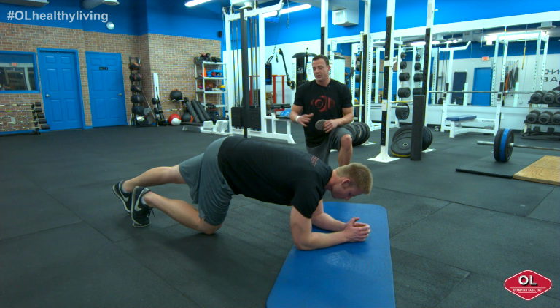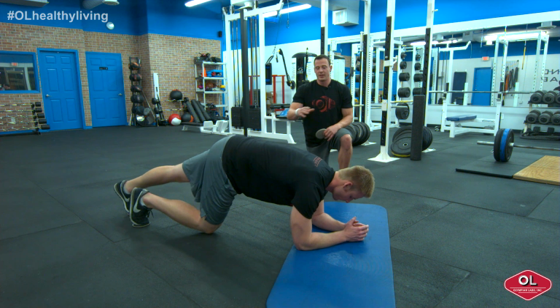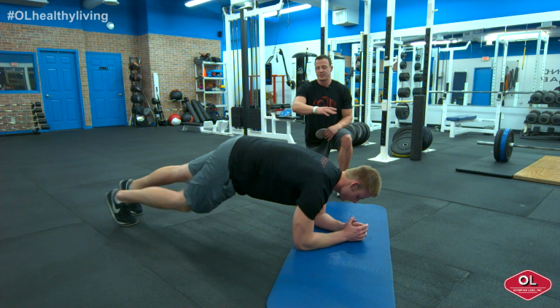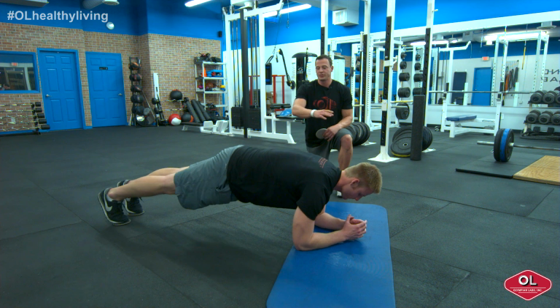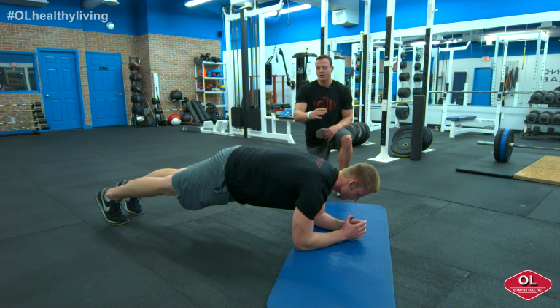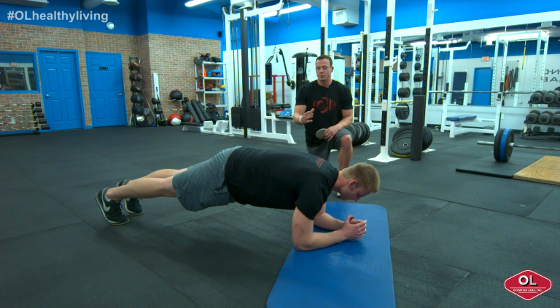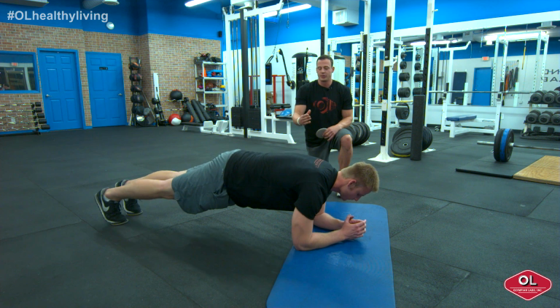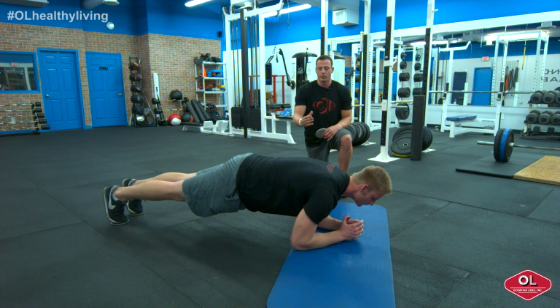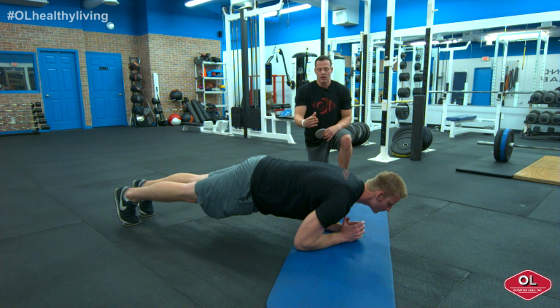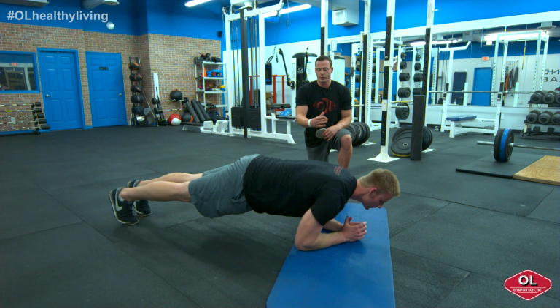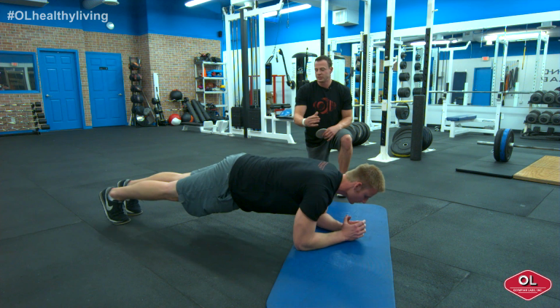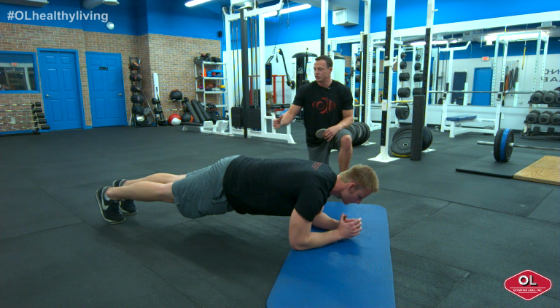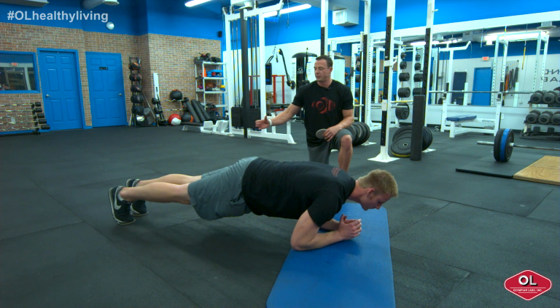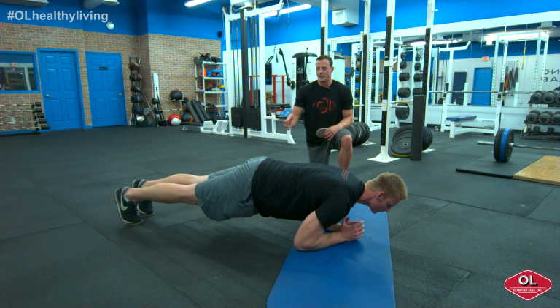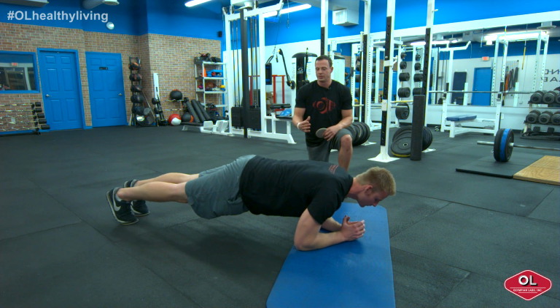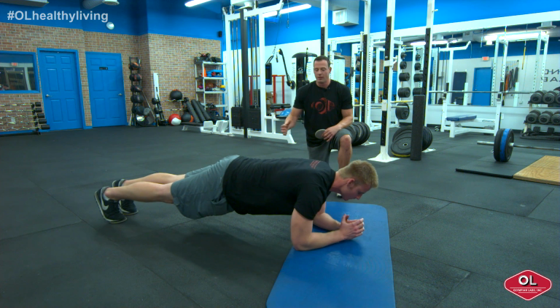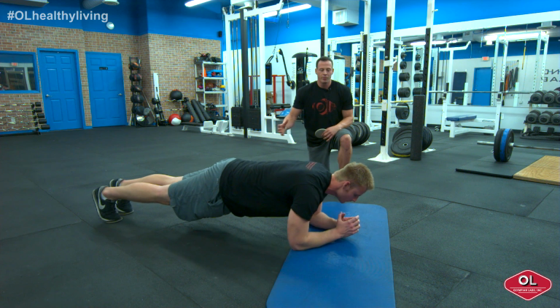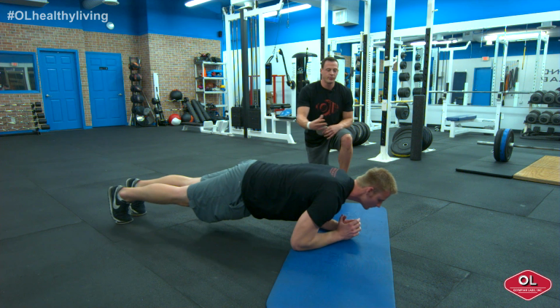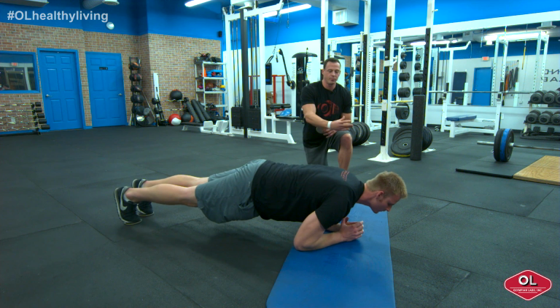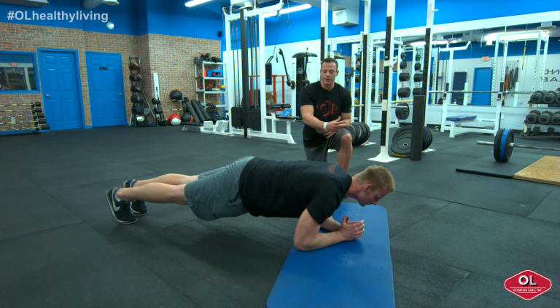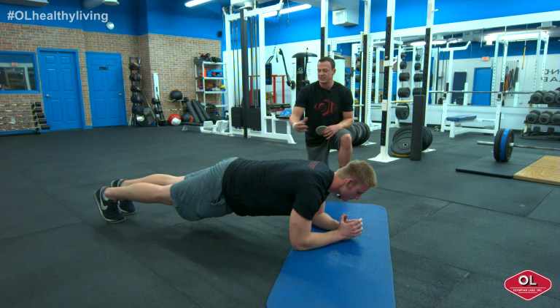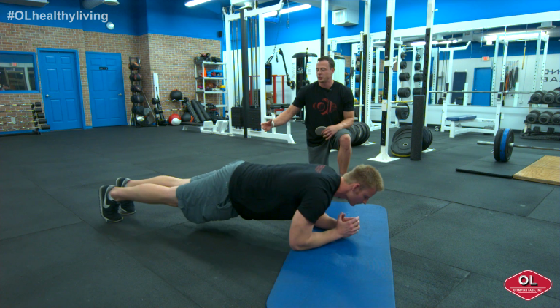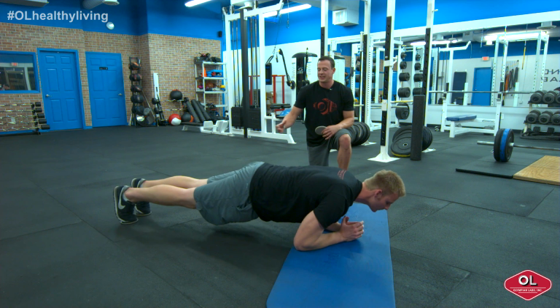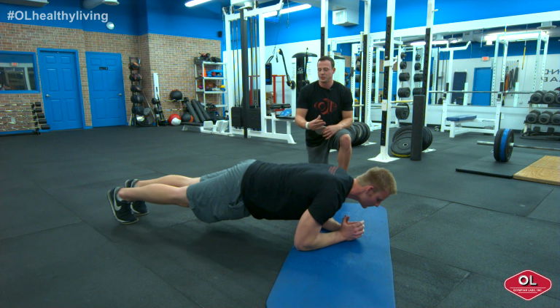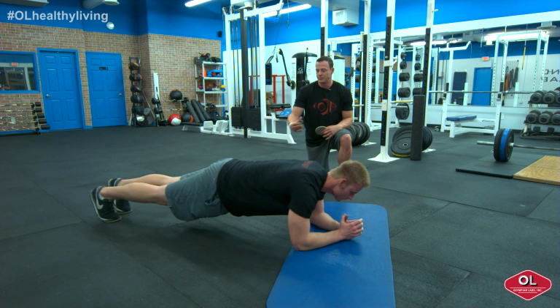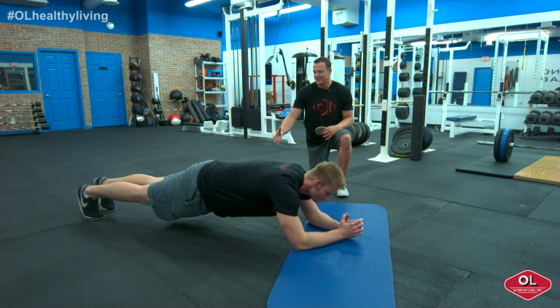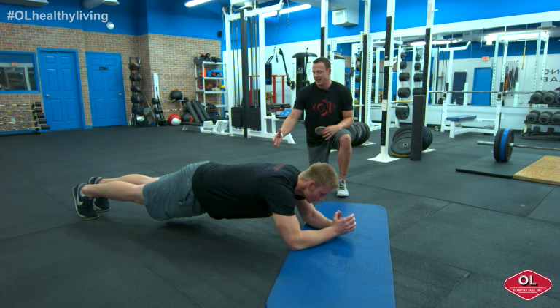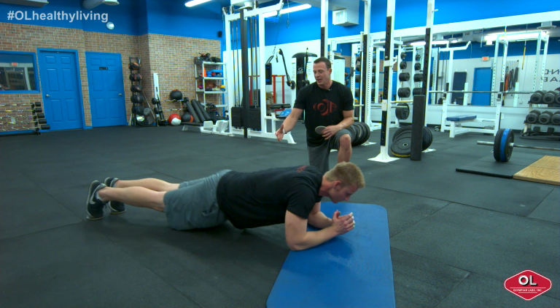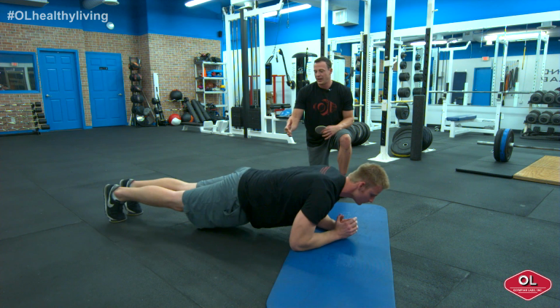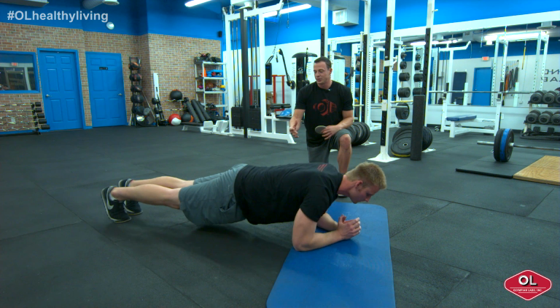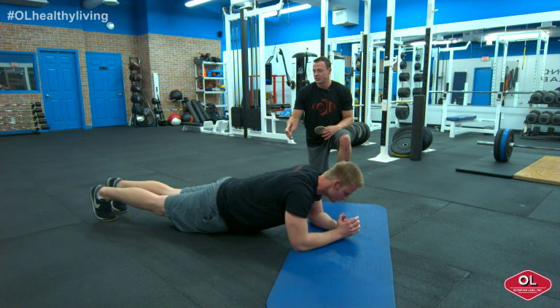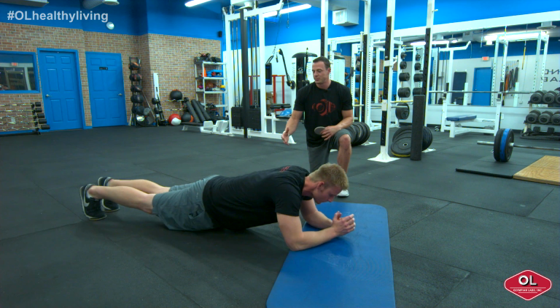In a straight line from his head to his heel, all he's going to do is pull himself forward a few inches and push himself back a few inches. Now pulling yourself forward is pretty simple. As he pushes back, he has to make sure his hips do not sag or put any pressure on his lumbar spine.